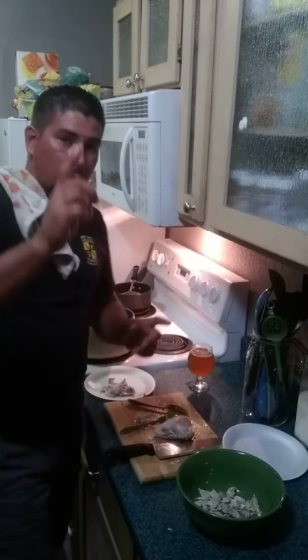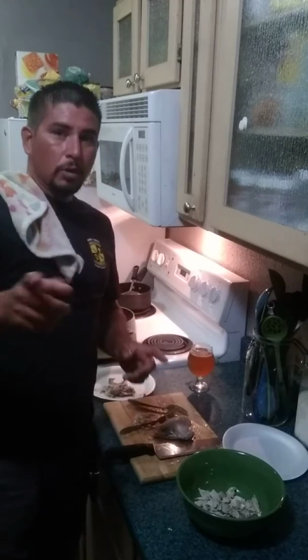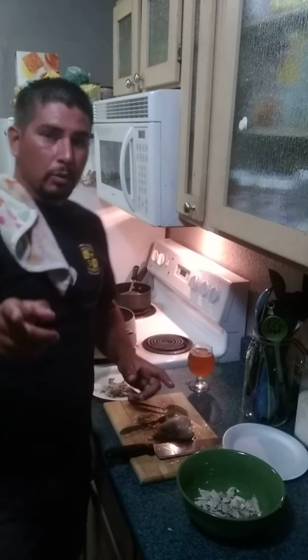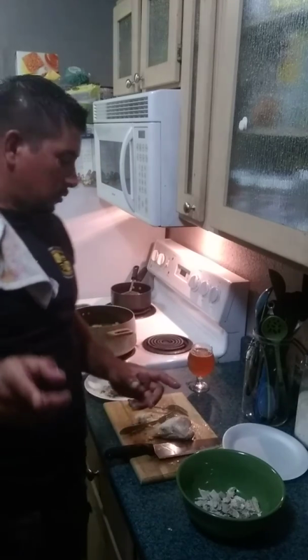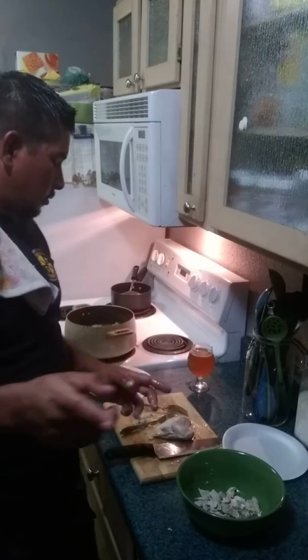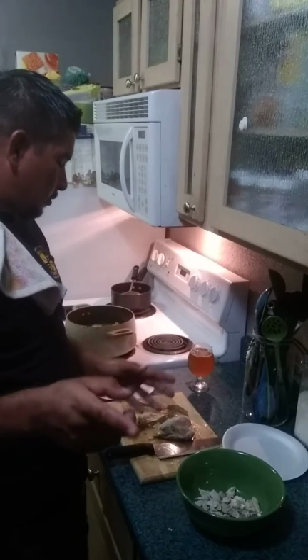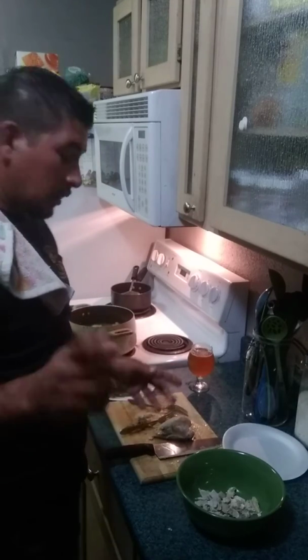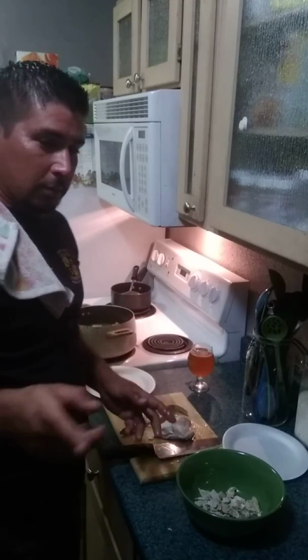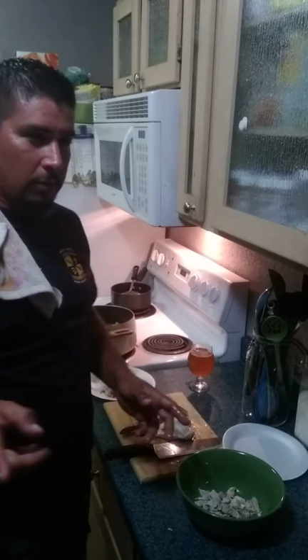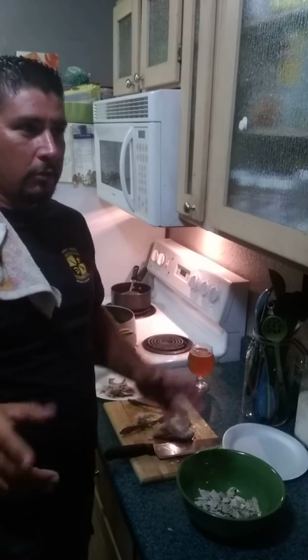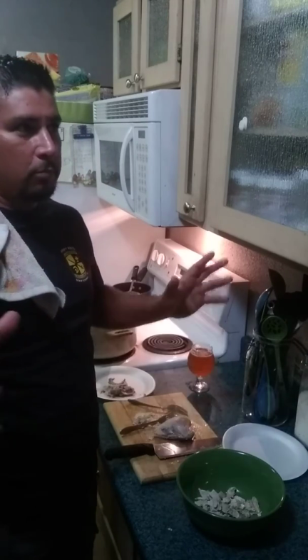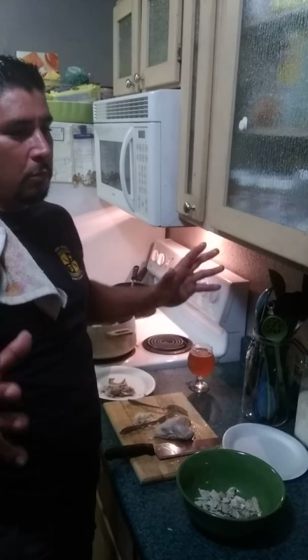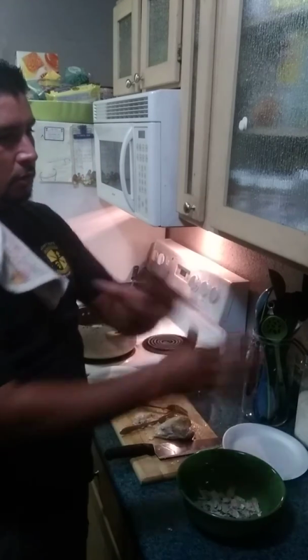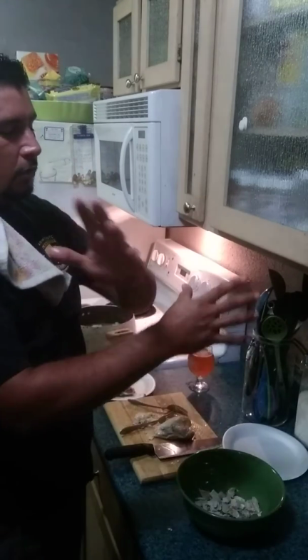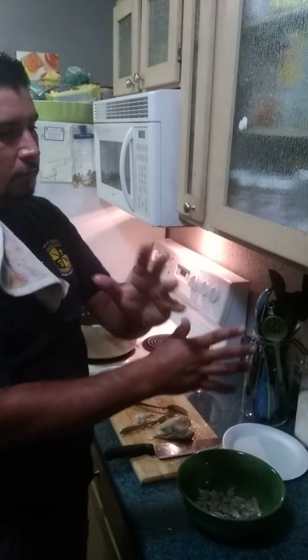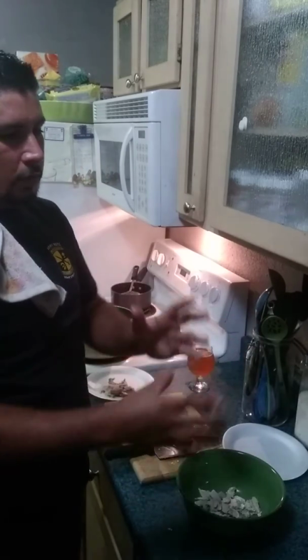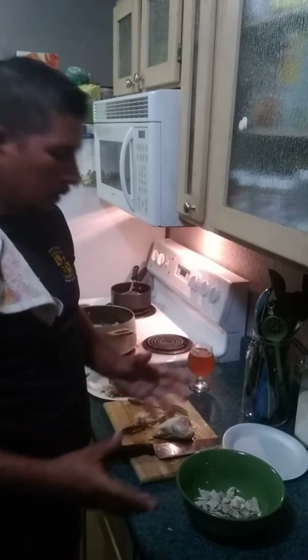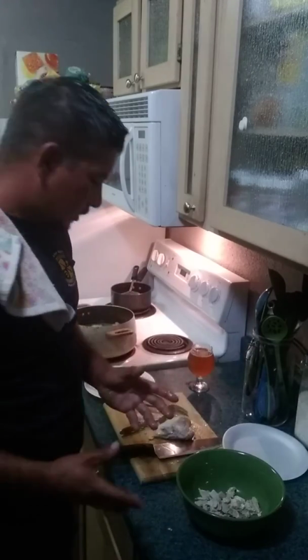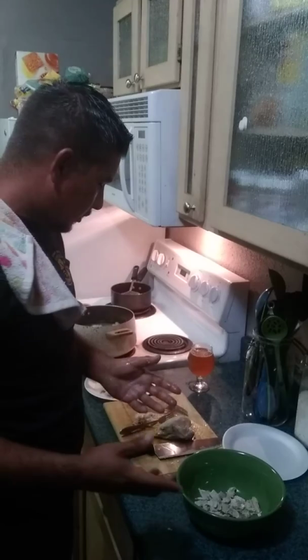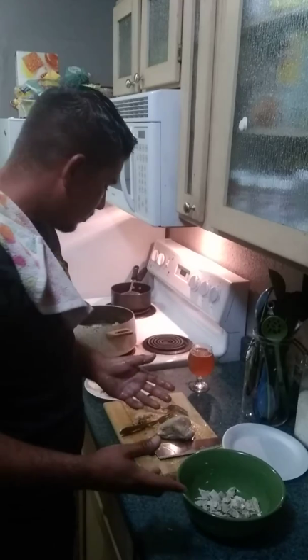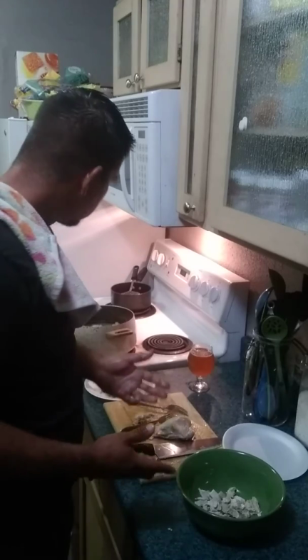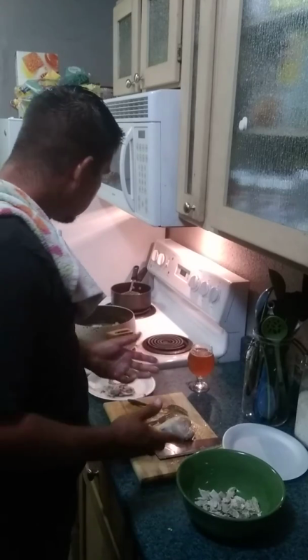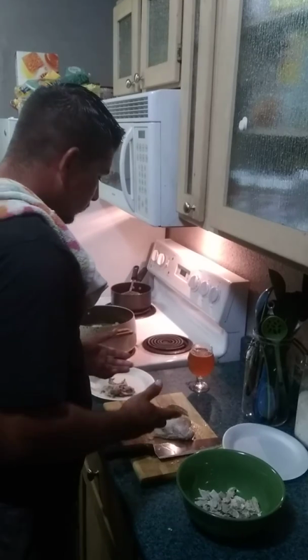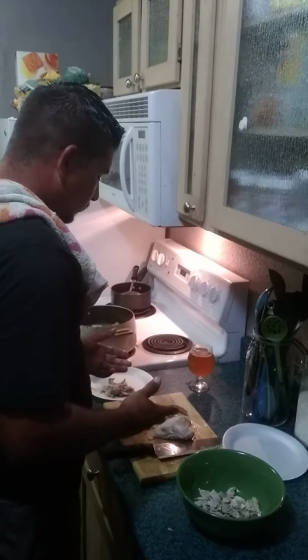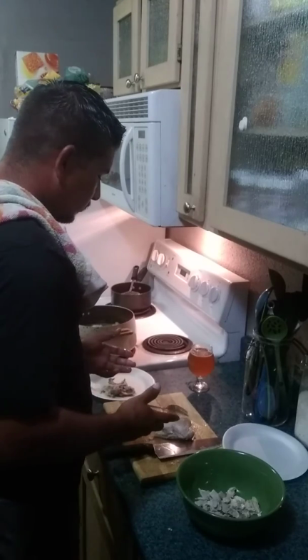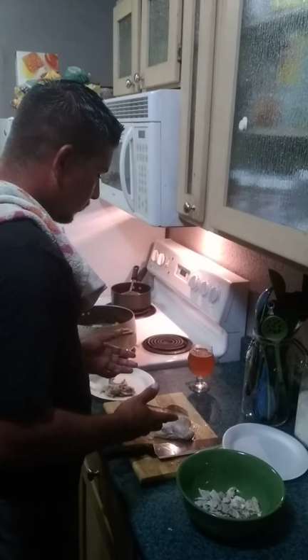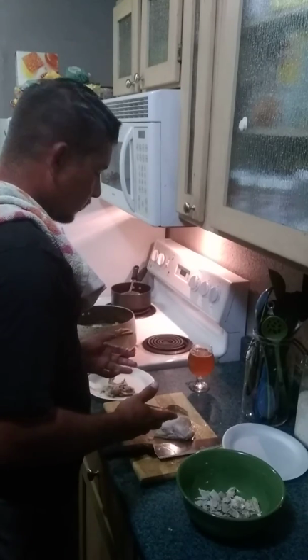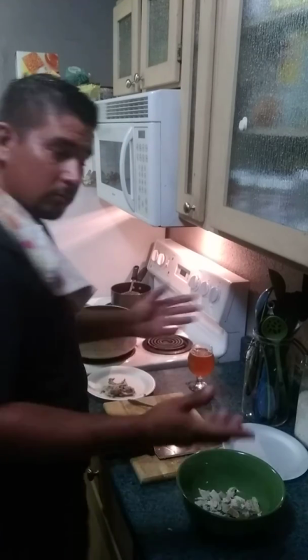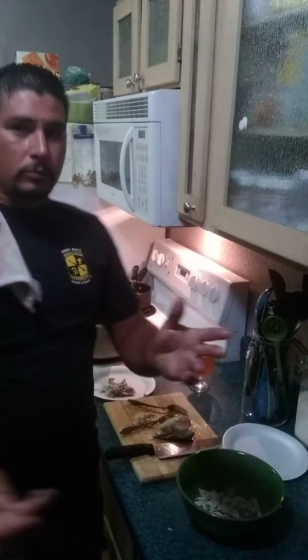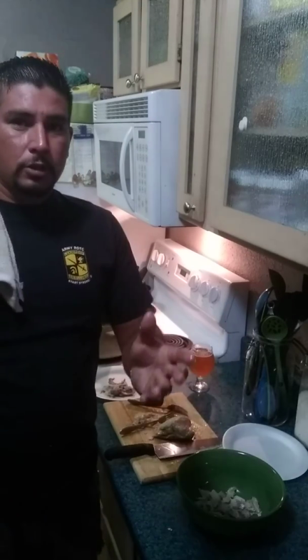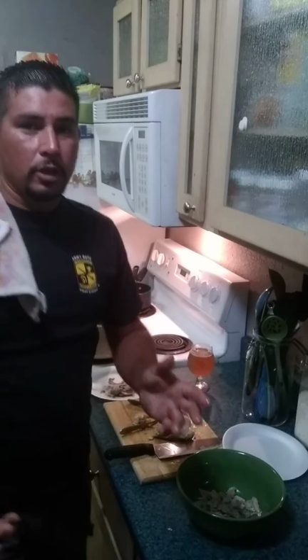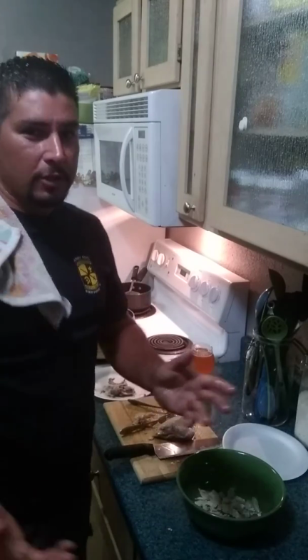I will fold everything in a little bit. I am going to see if I can put them all together. I got to make salsa too, and I will teach you how to do it.